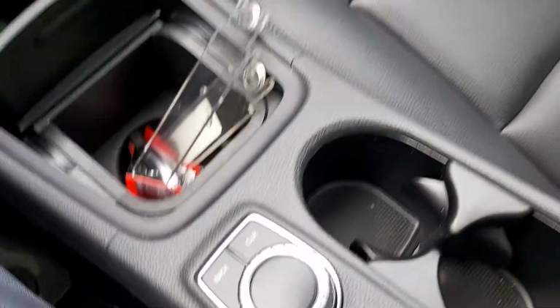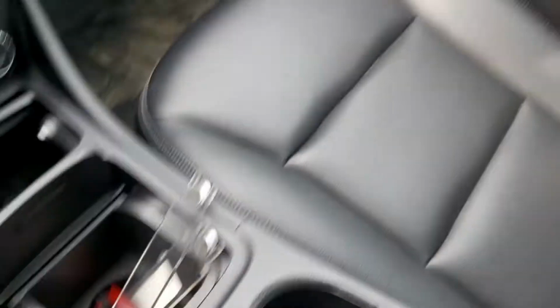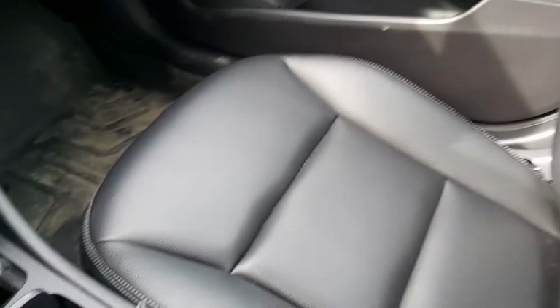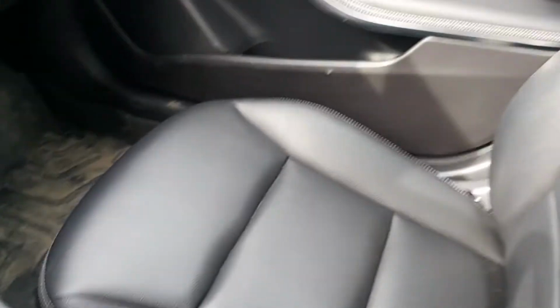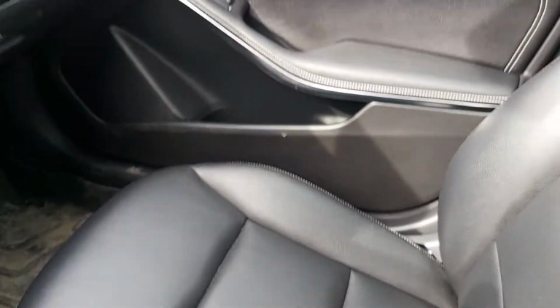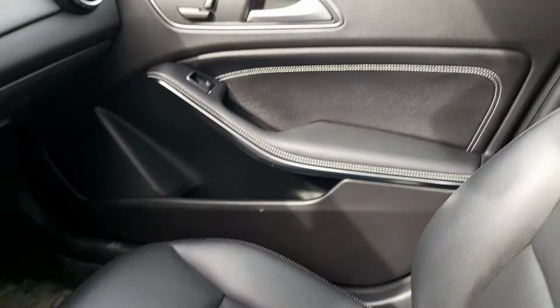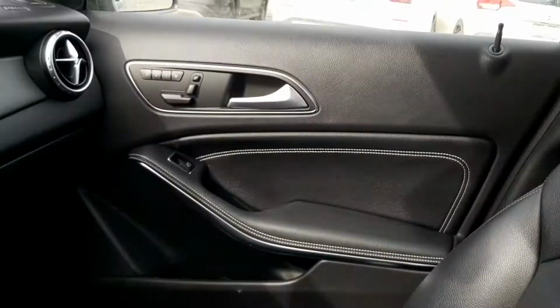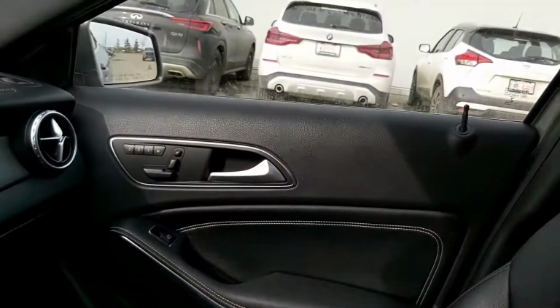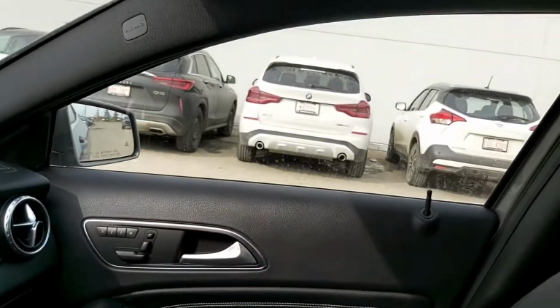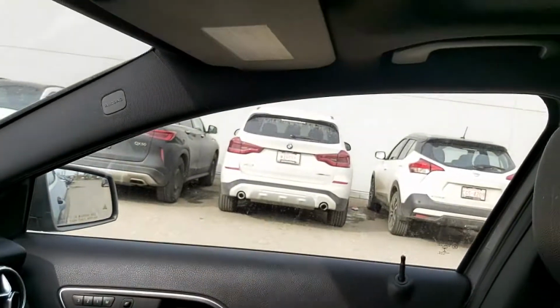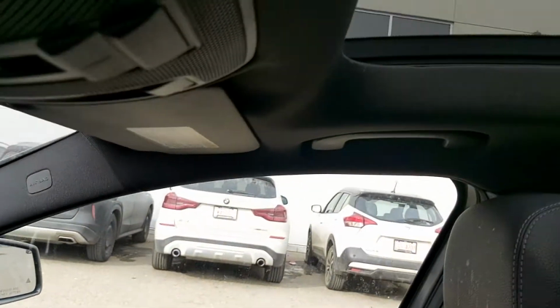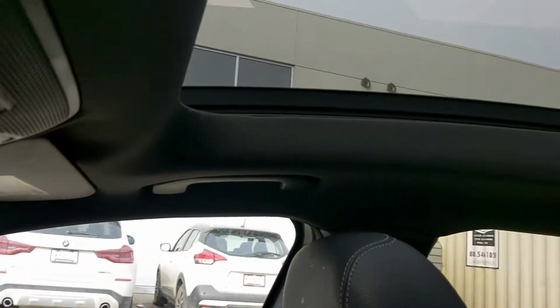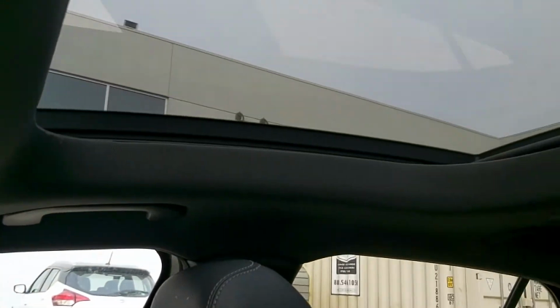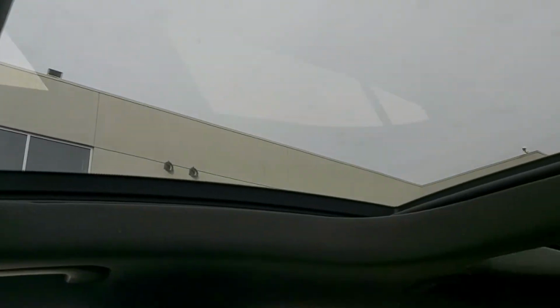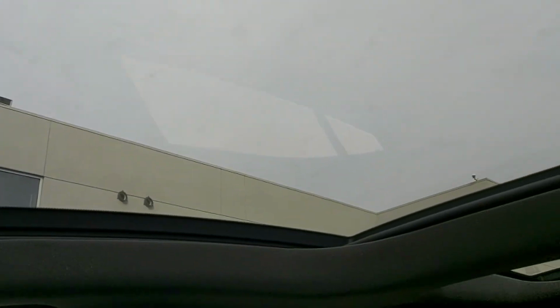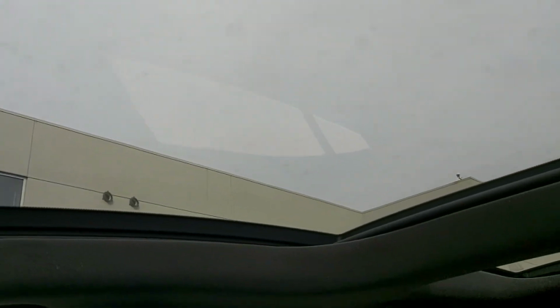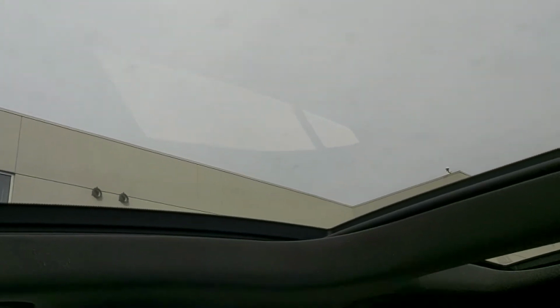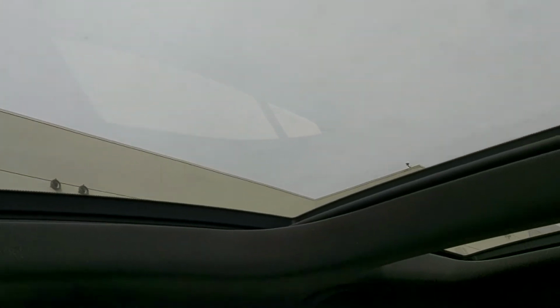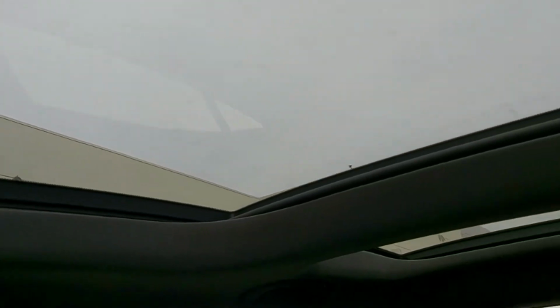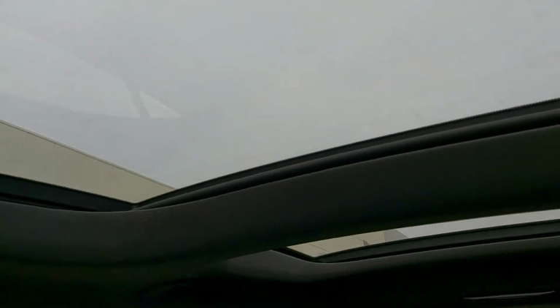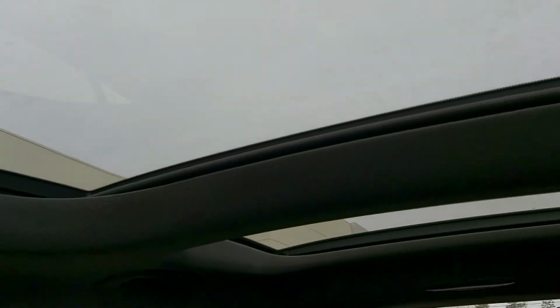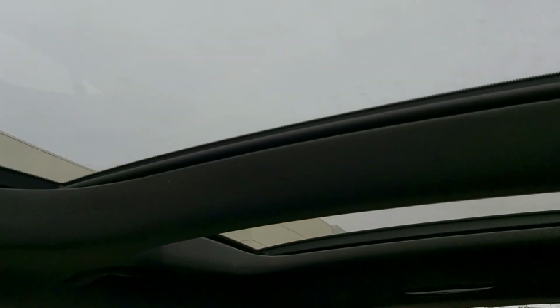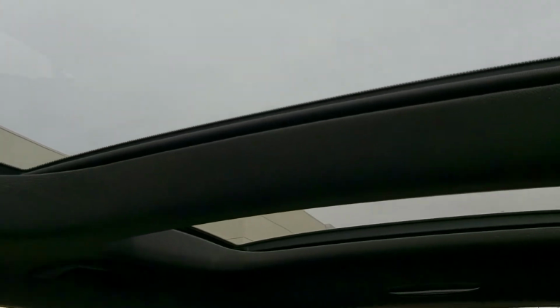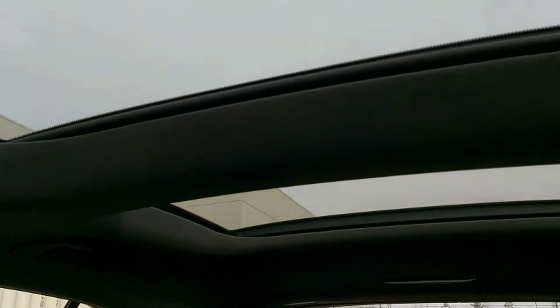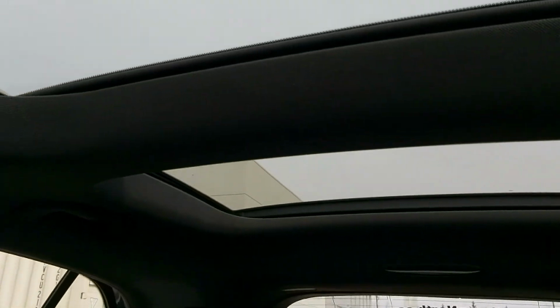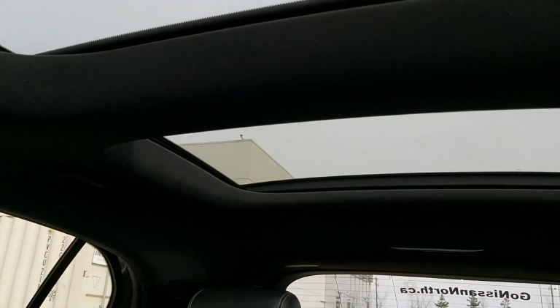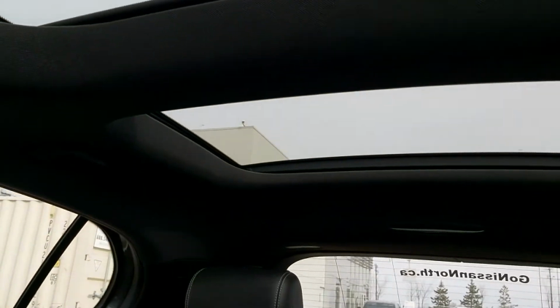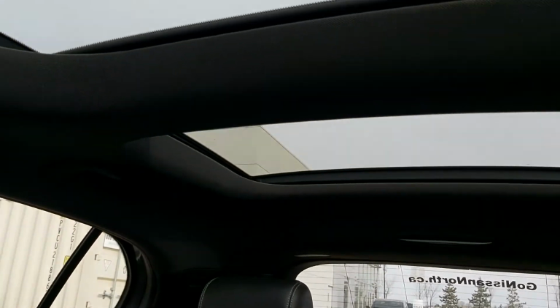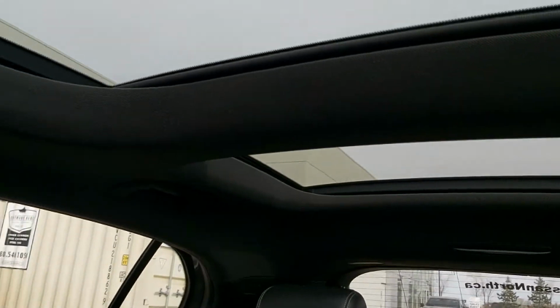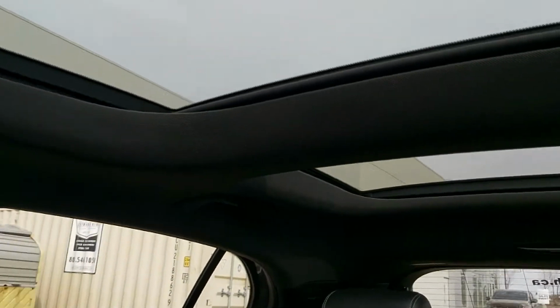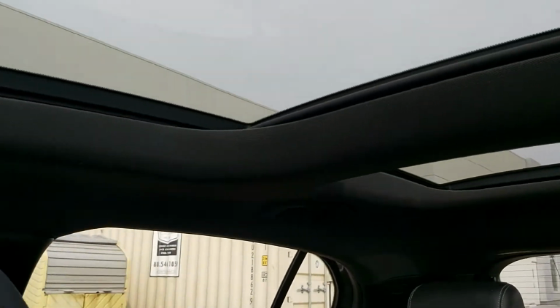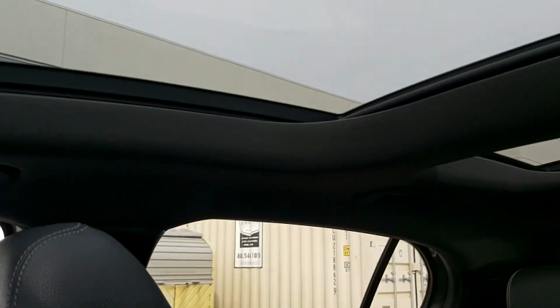Full leather interior, of course. Finishing off with a panoramic moonroof here — two sections for that, so you can have light in the back as well.